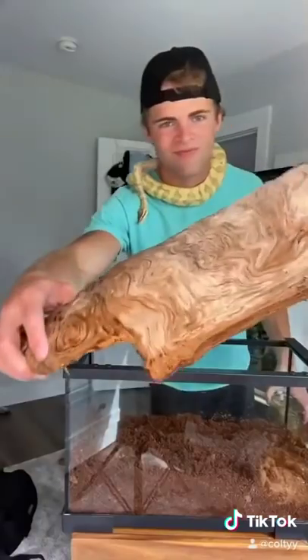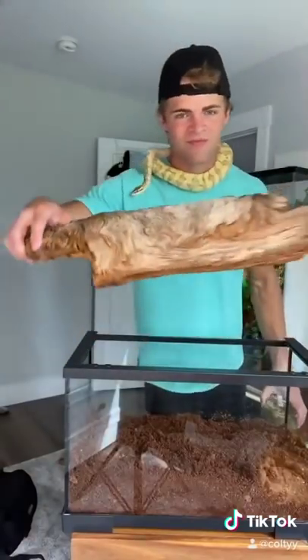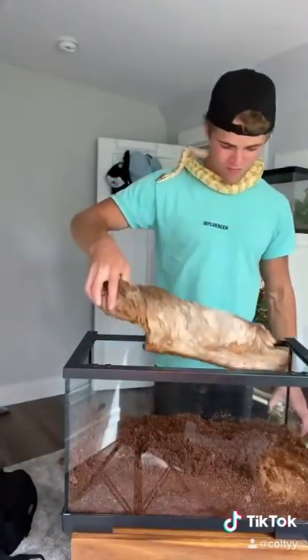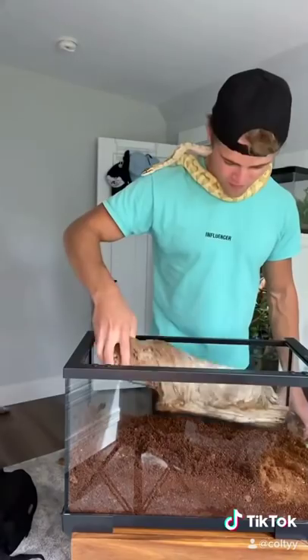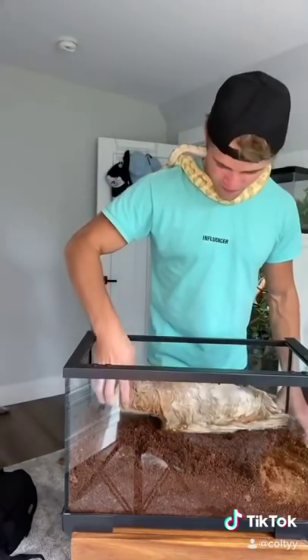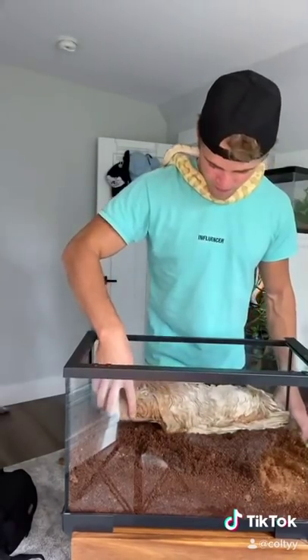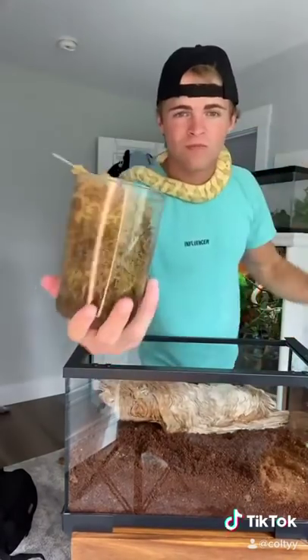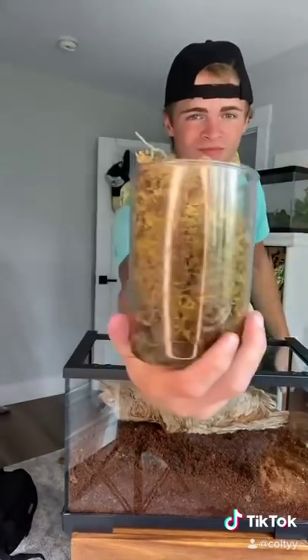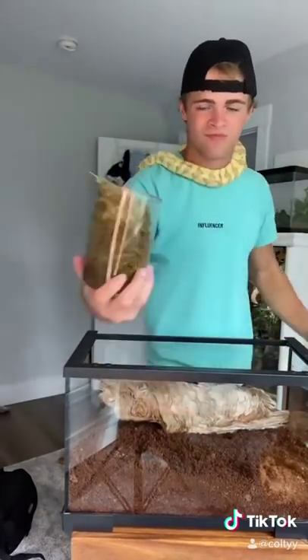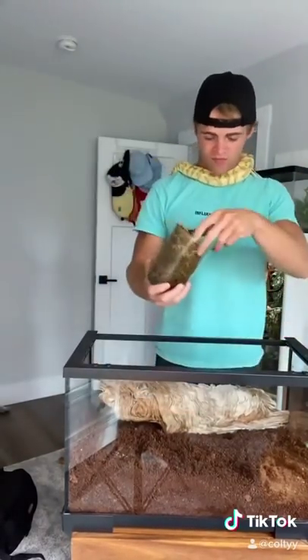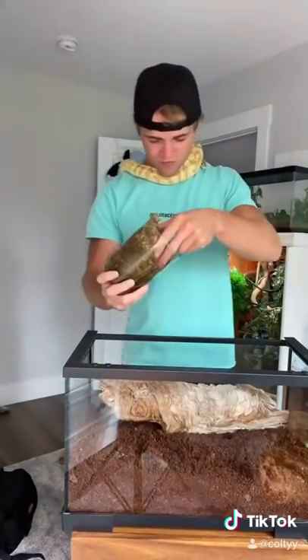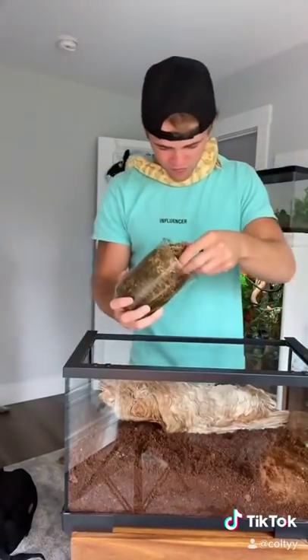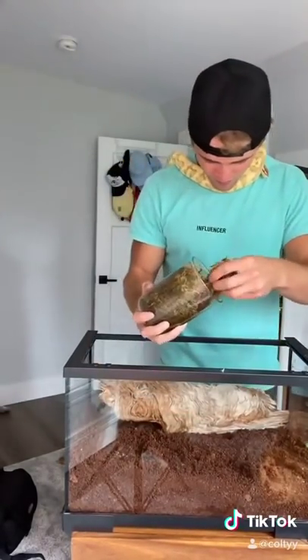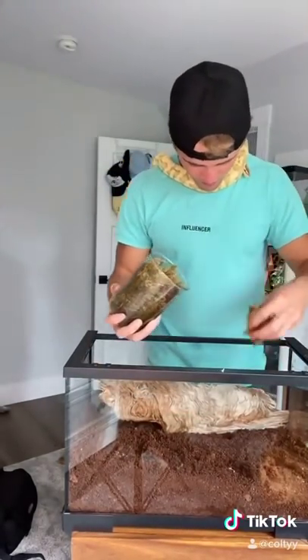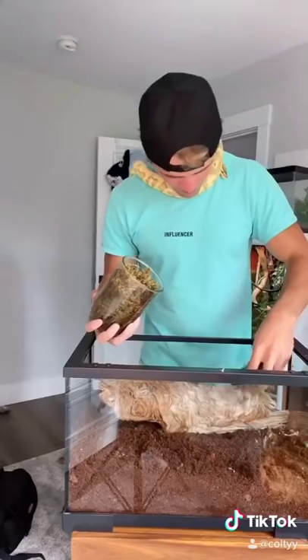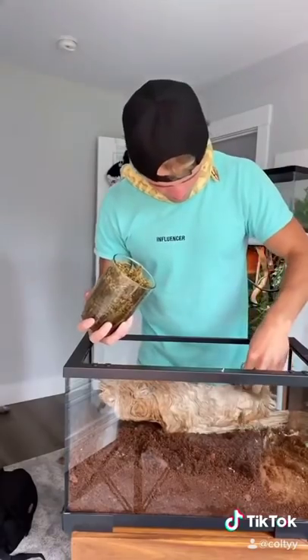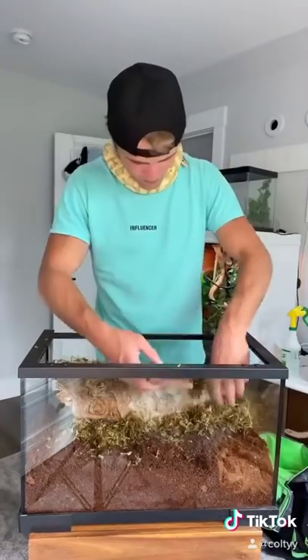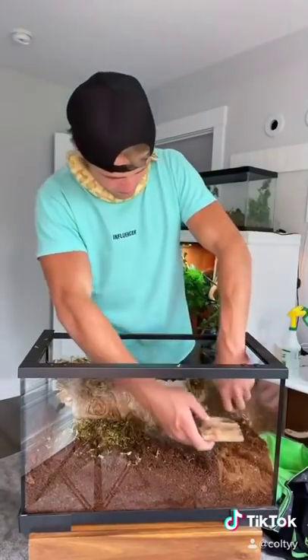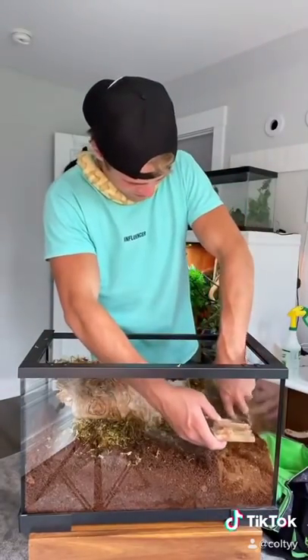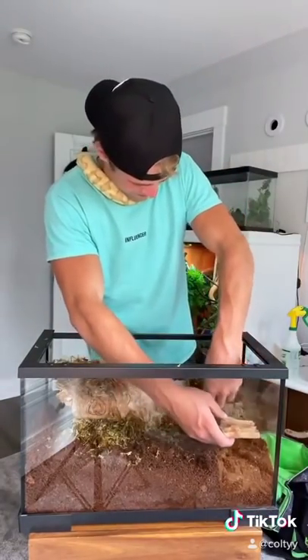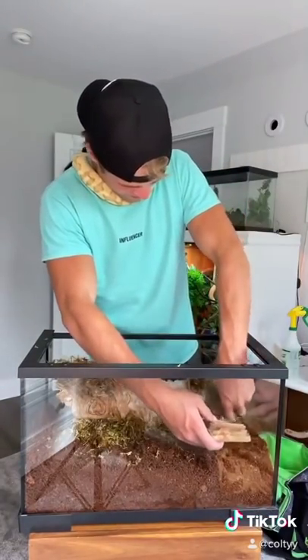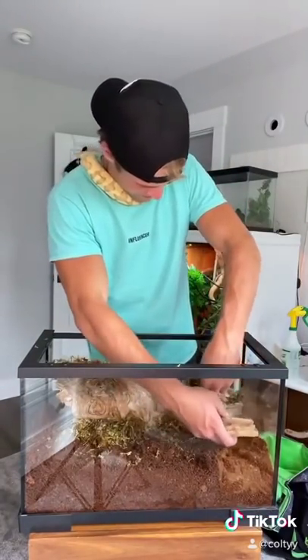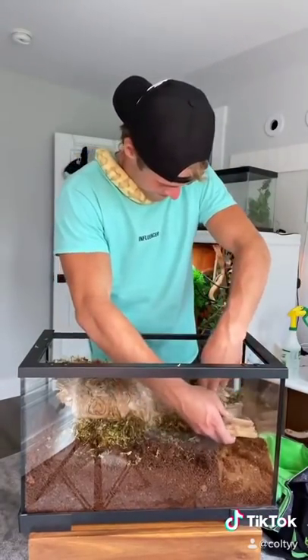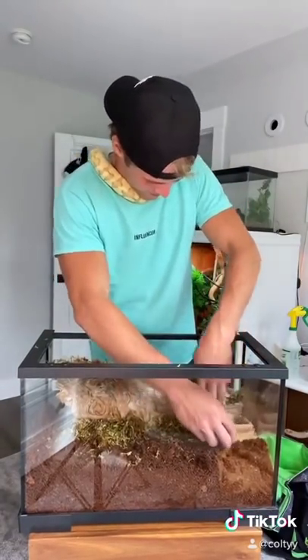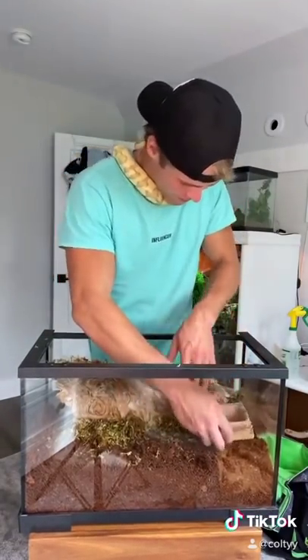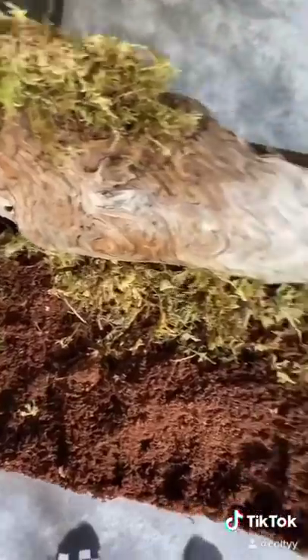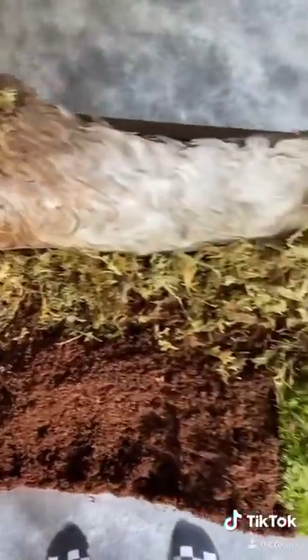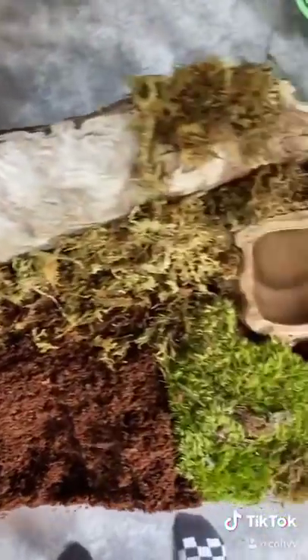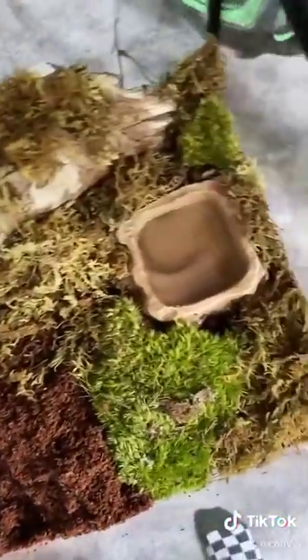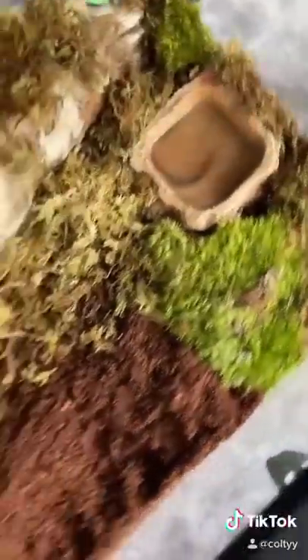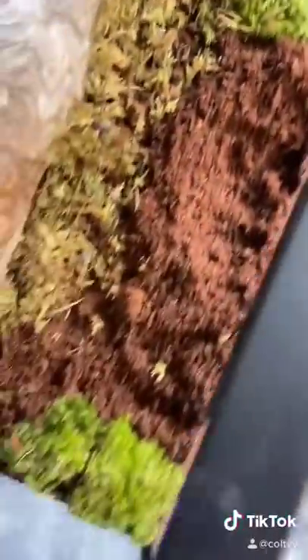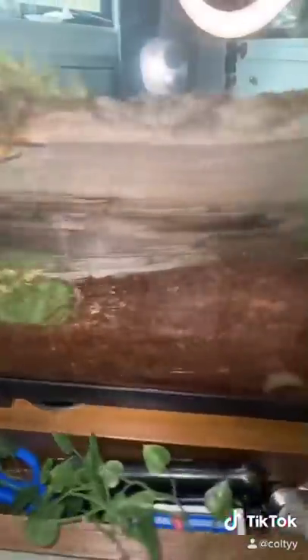I added a giant piece of wood to create a hiding spot for the tarantula. After that I added some moss — moss is great at retaining water, which is perfect for keeping the humidity up in the enclosure. Then I added a water dish and we were pretty much done. Here's a close-up of the enclosure; it's pretty basic, but honestly that's all we need.